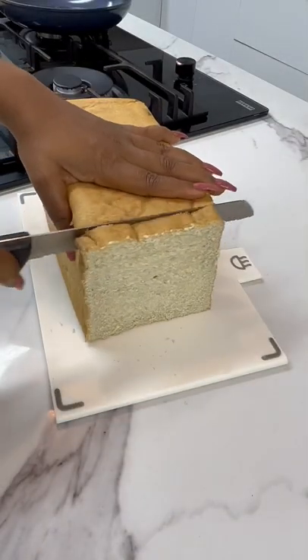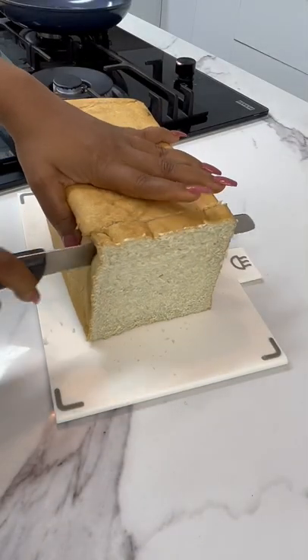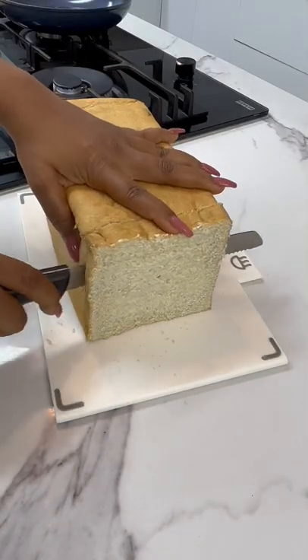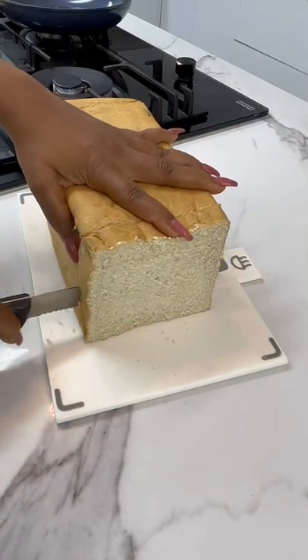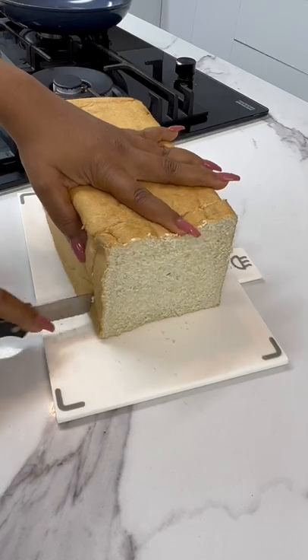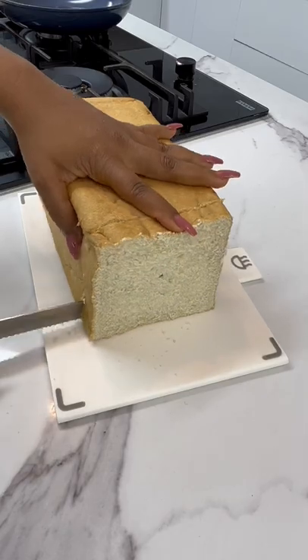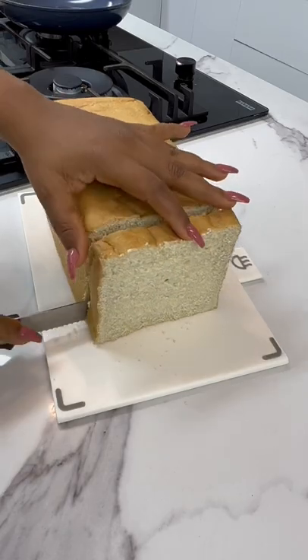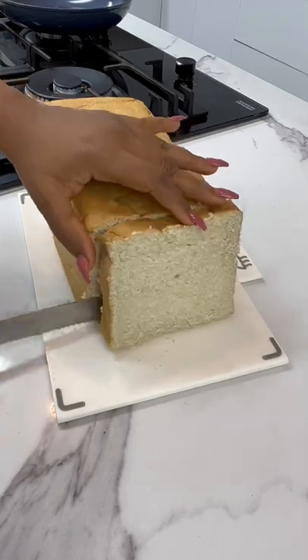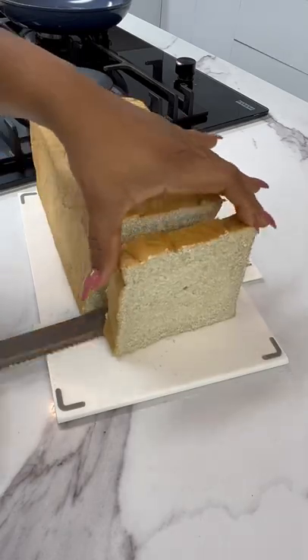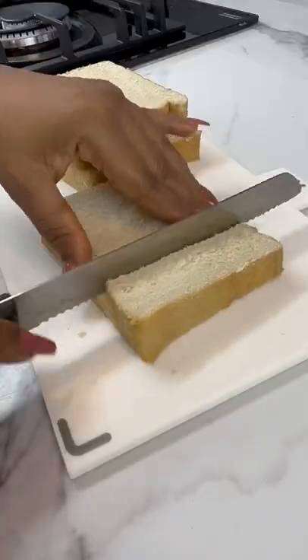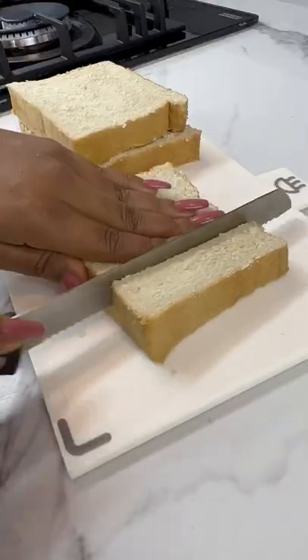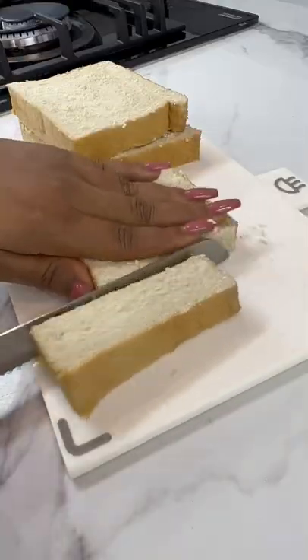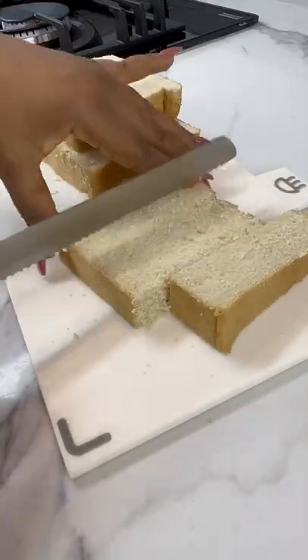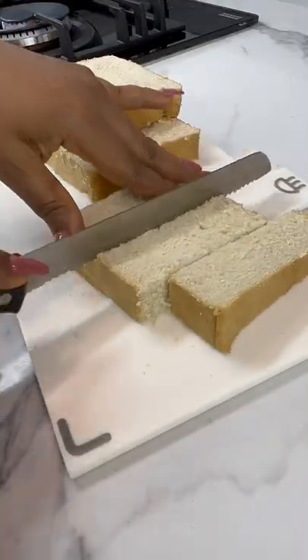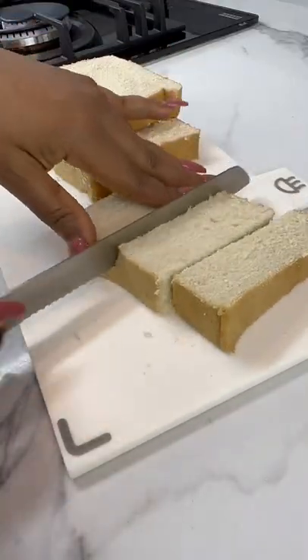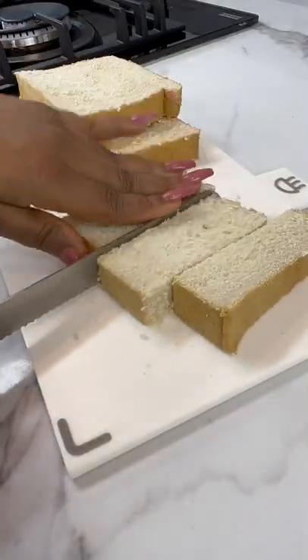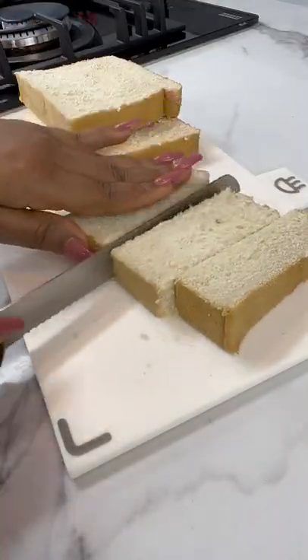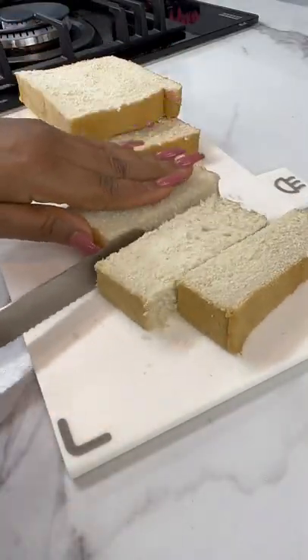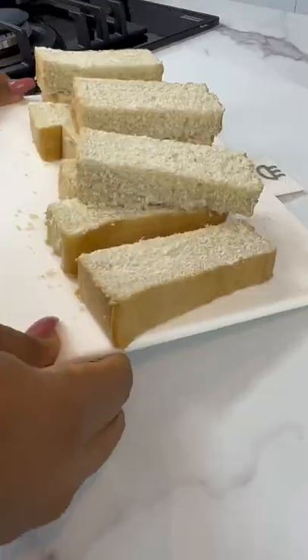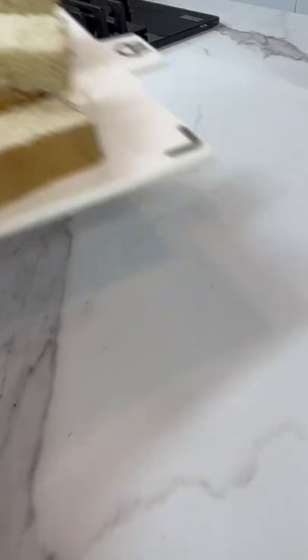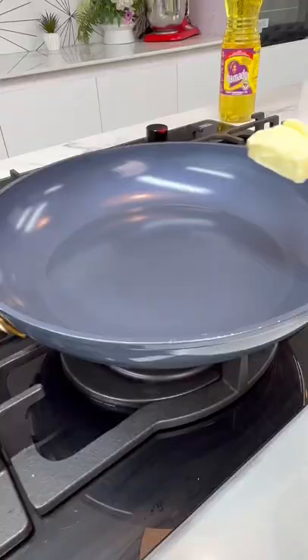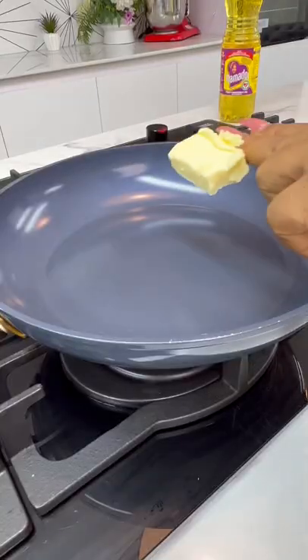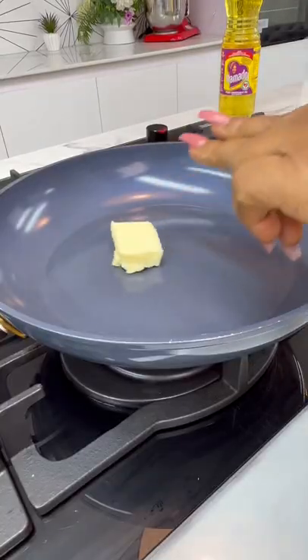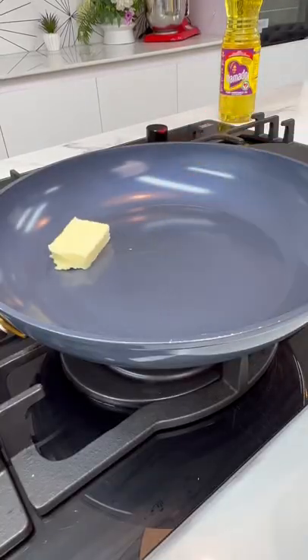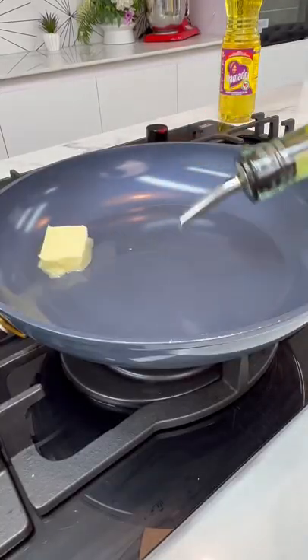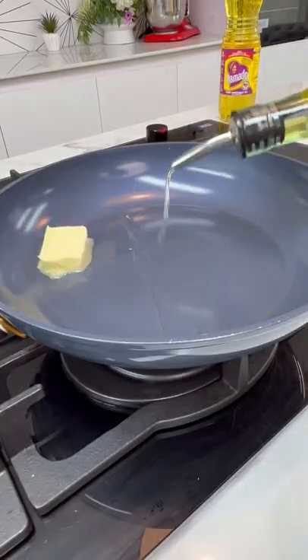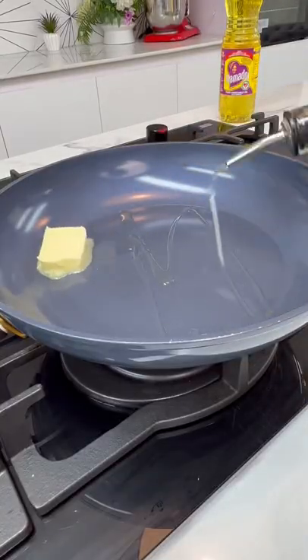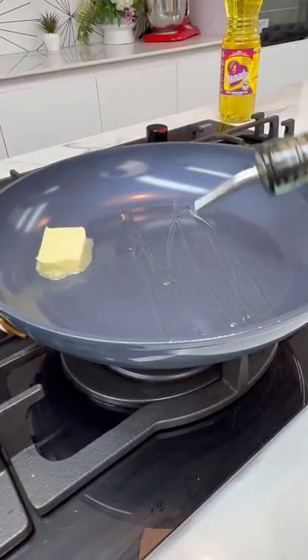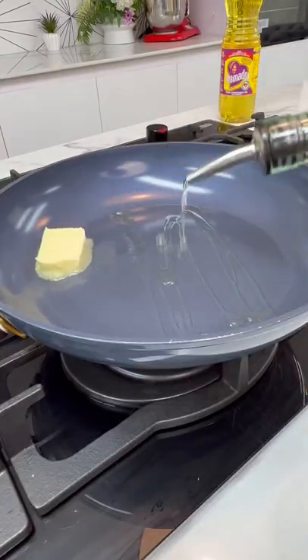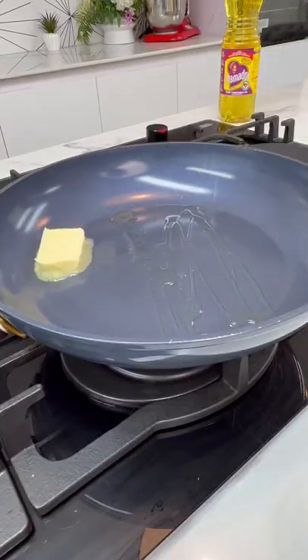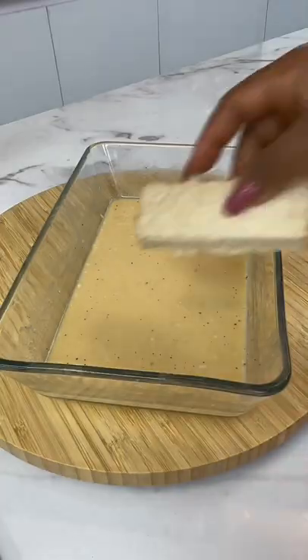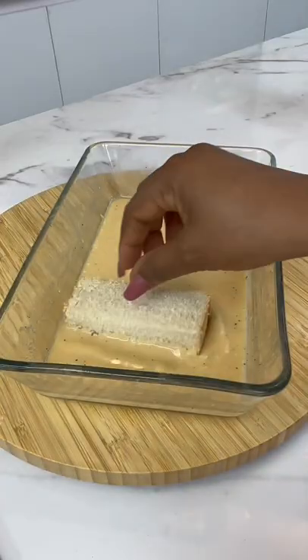Now whip out that bread and cut a nice thick slice. We're making french toast sticks so you need to cut the bread into sticks. In your pan add some butter and some vegetable oil.